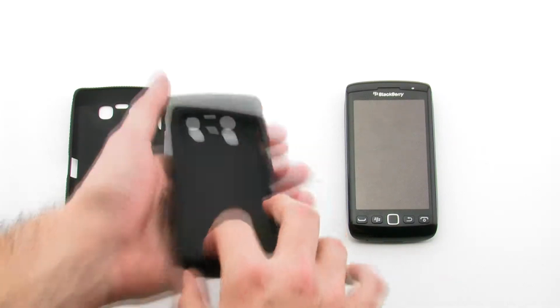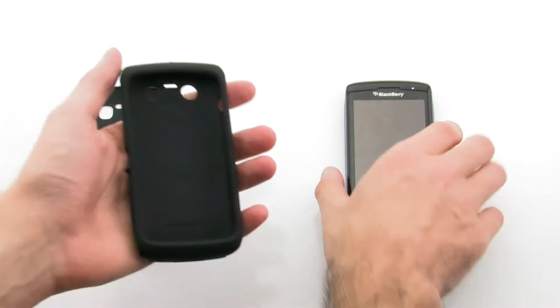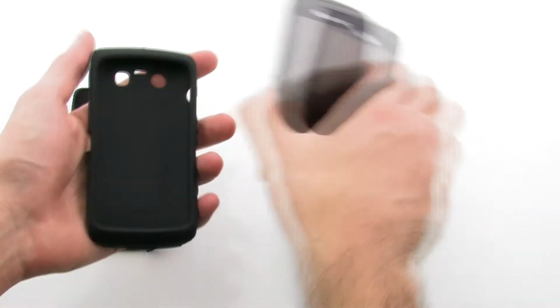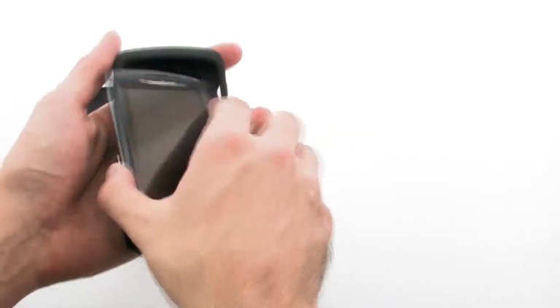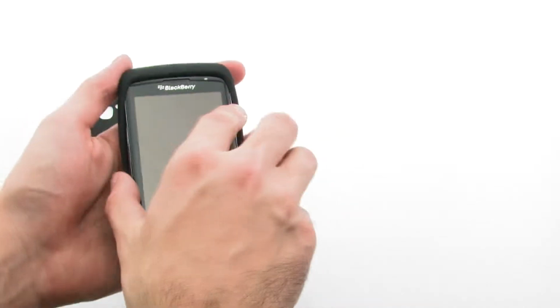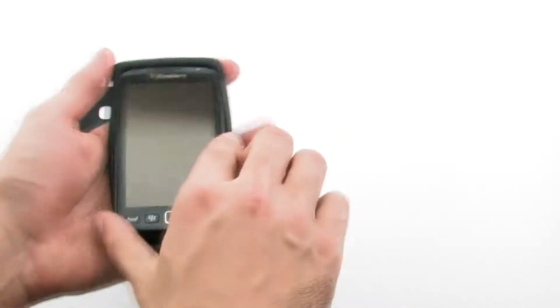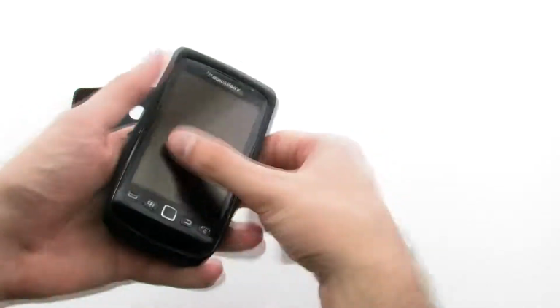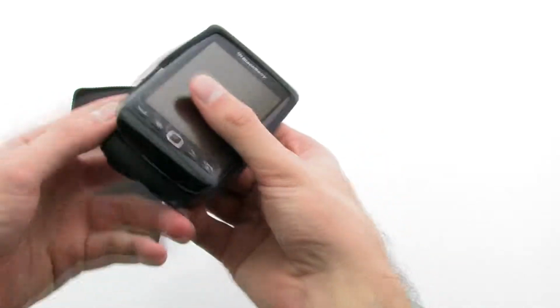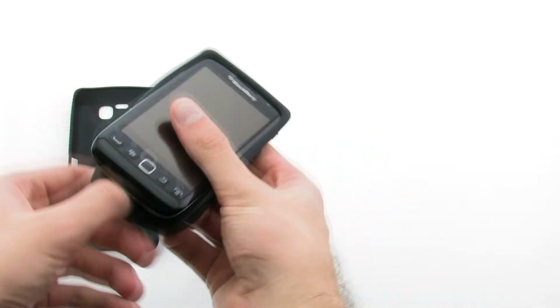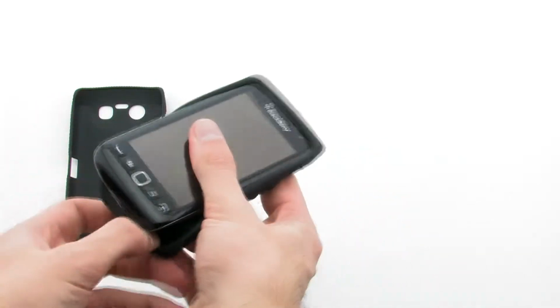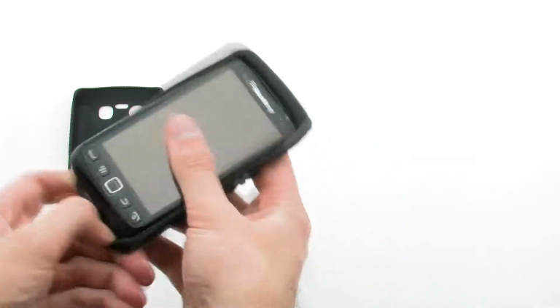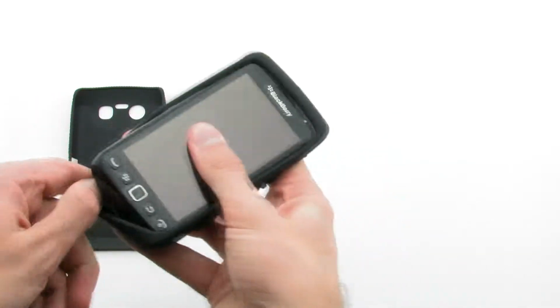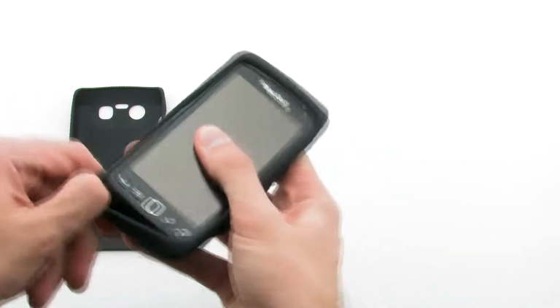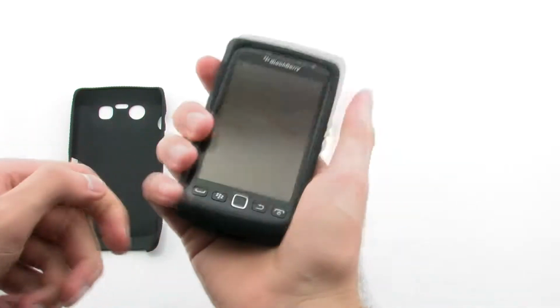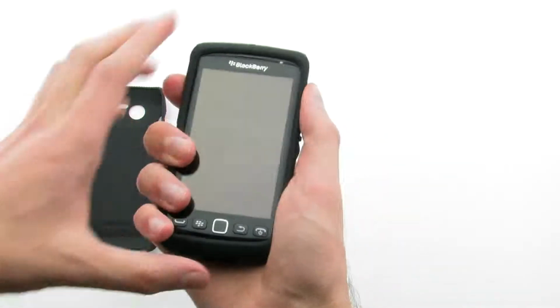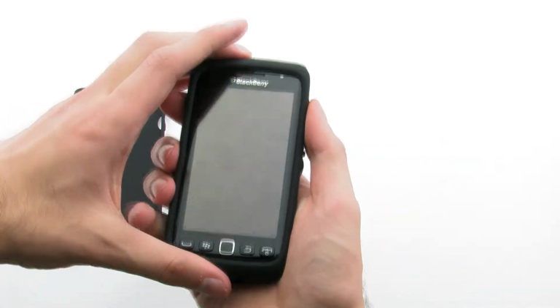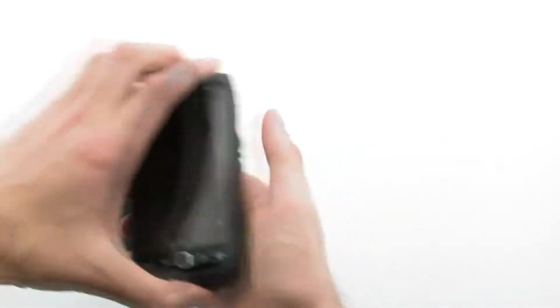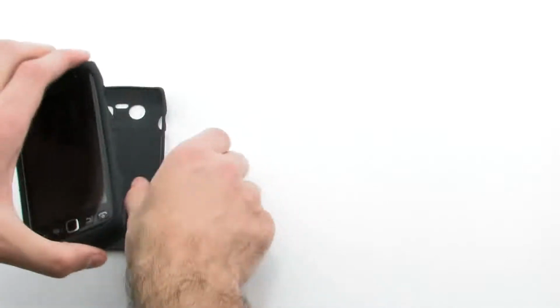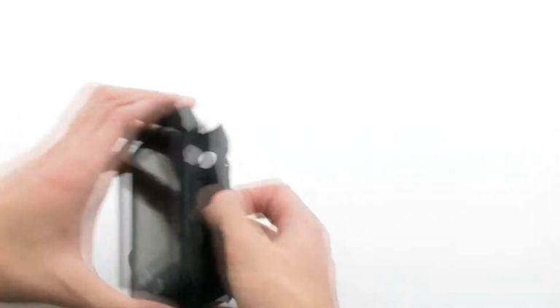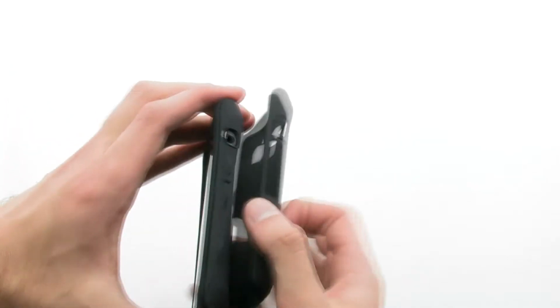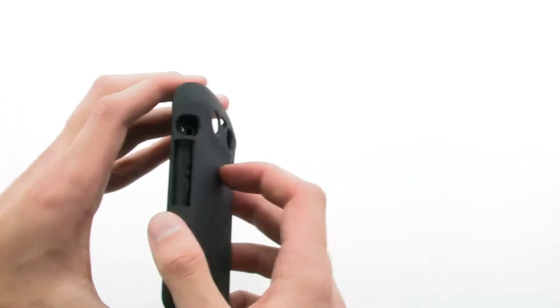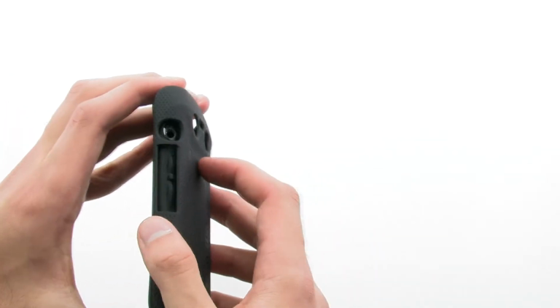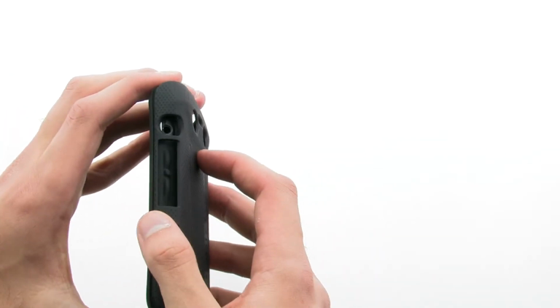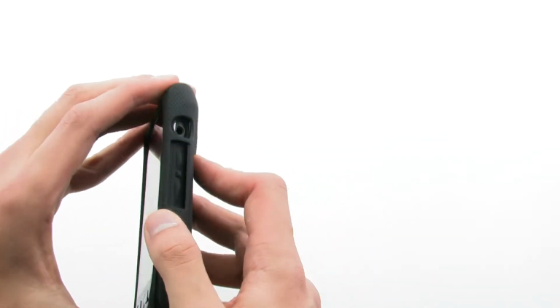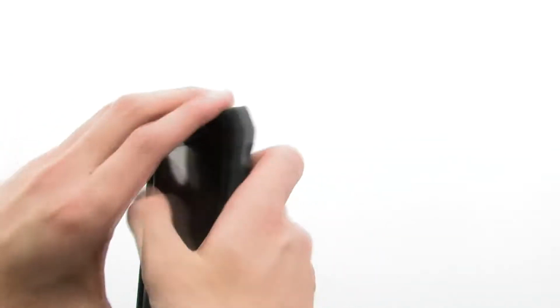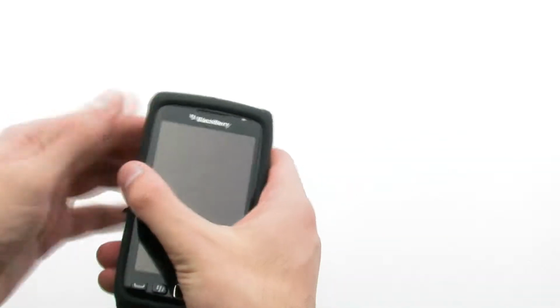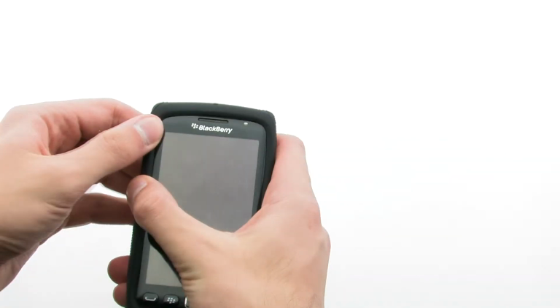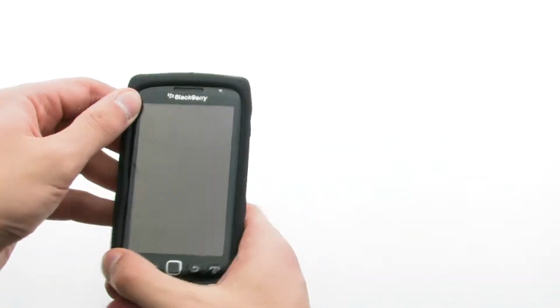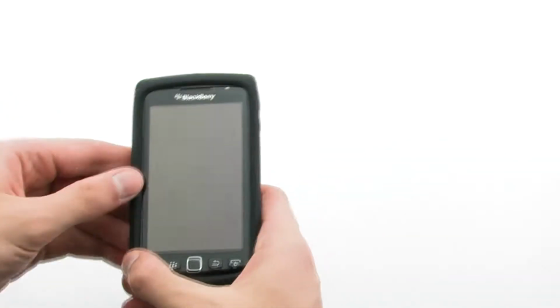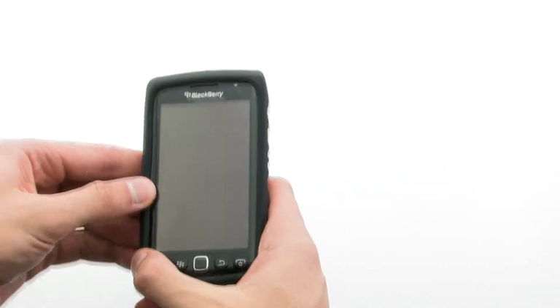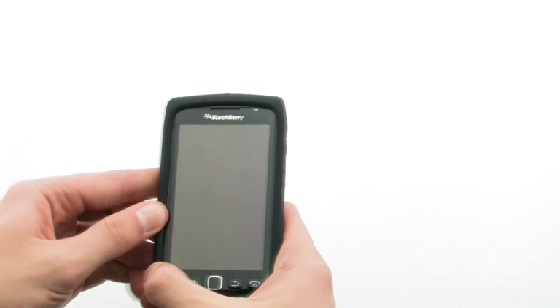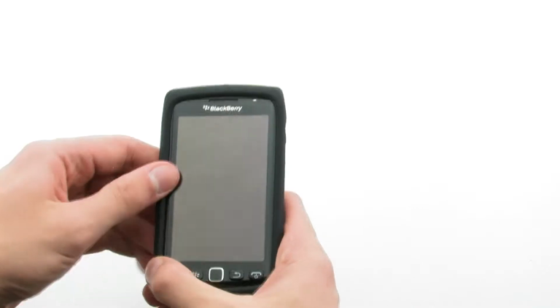To install the case, slide the top of the phone into the inner skin, then pull the corners over the bottom. Next, install the outer shell by aligning the case over the right side of the phone and pressing down firmly on the left side.